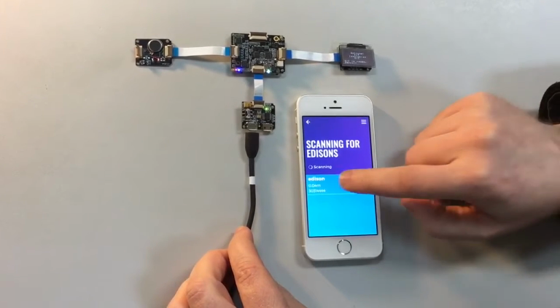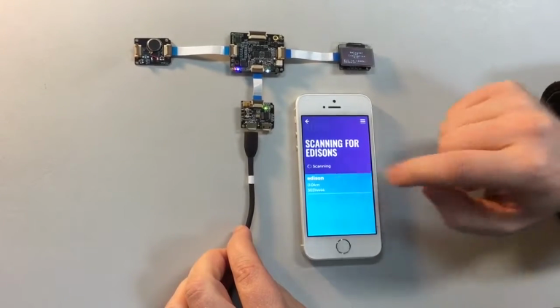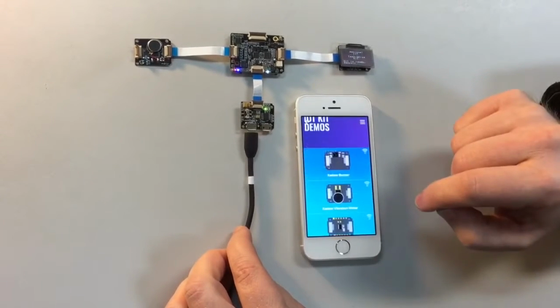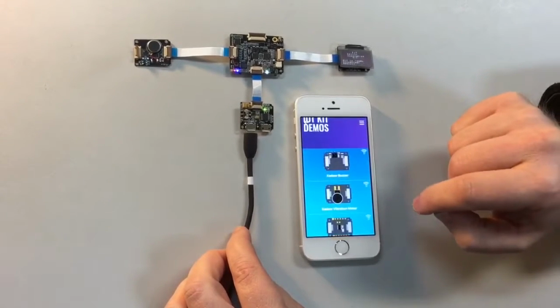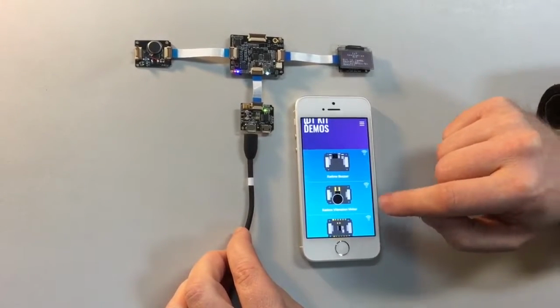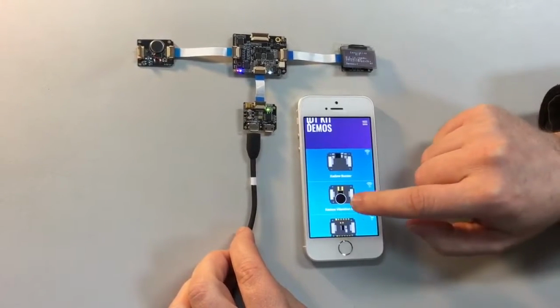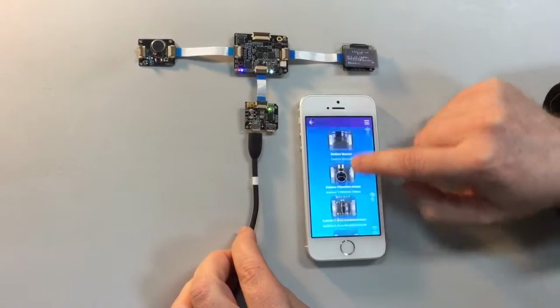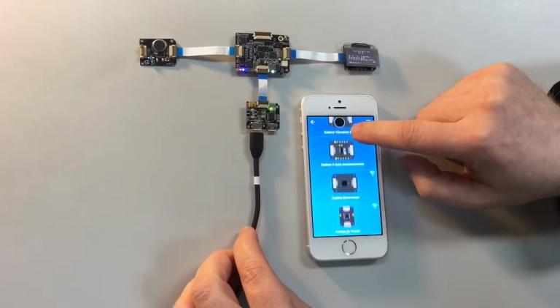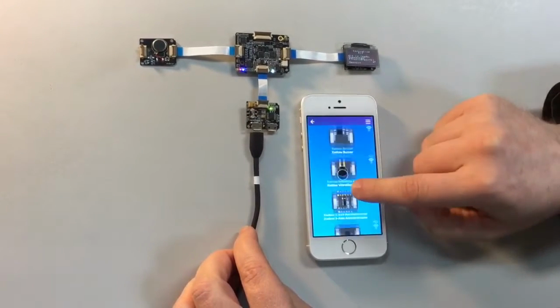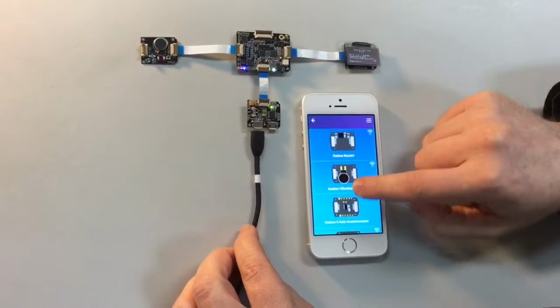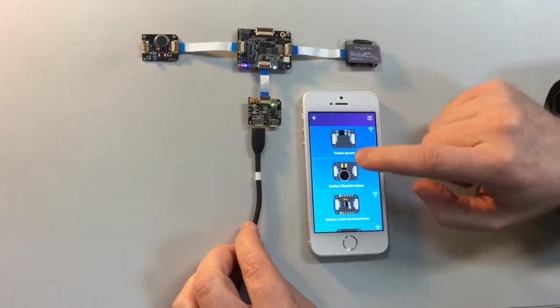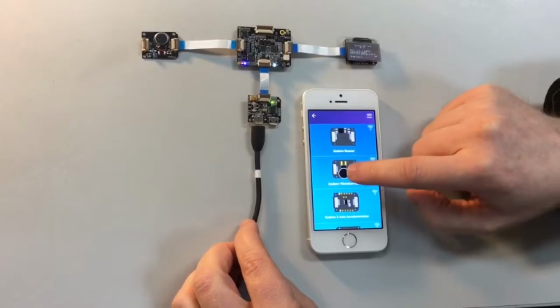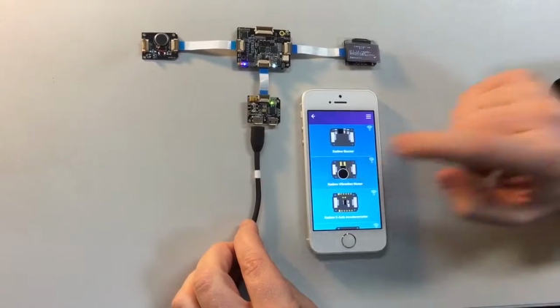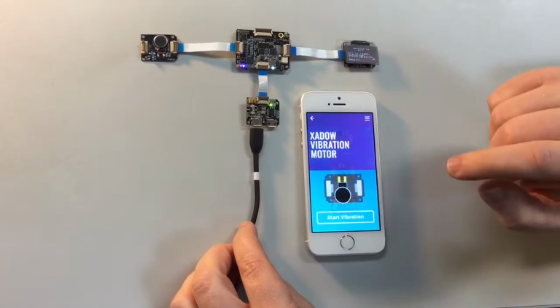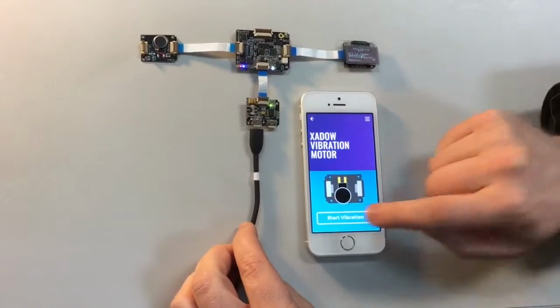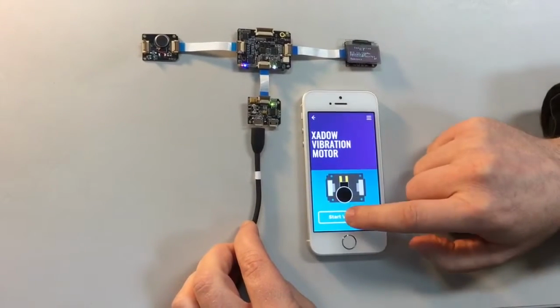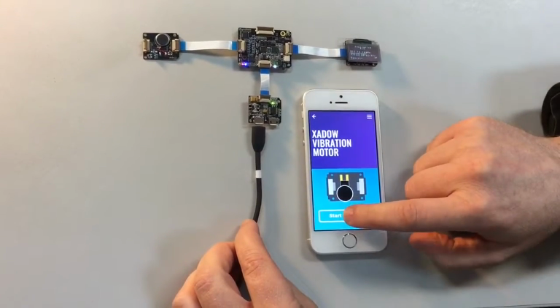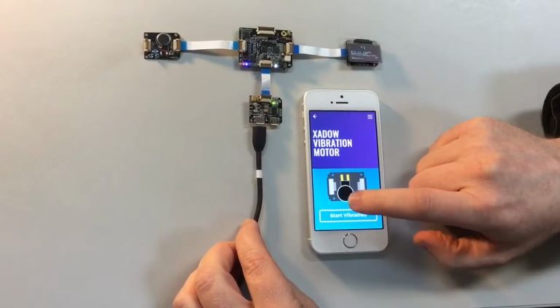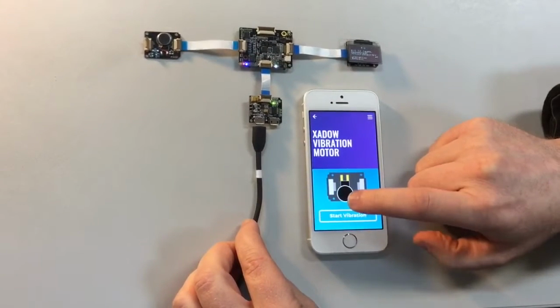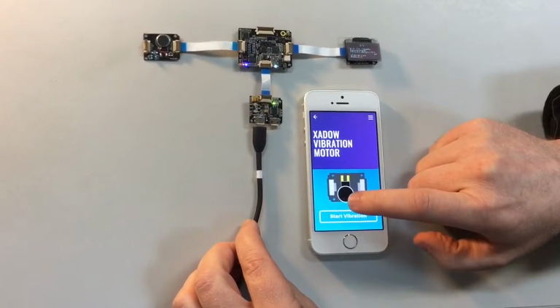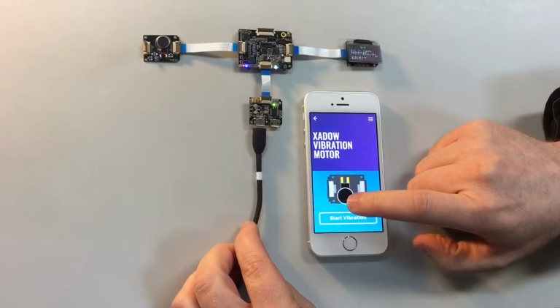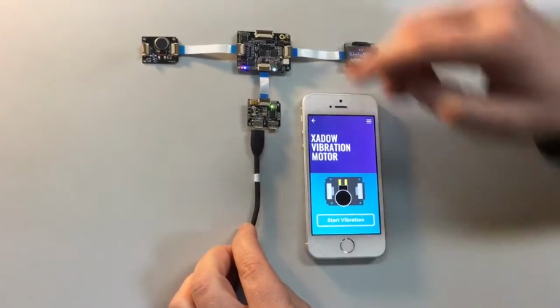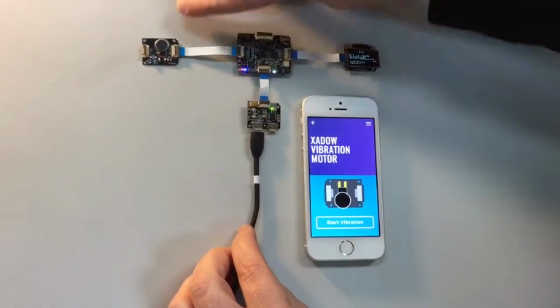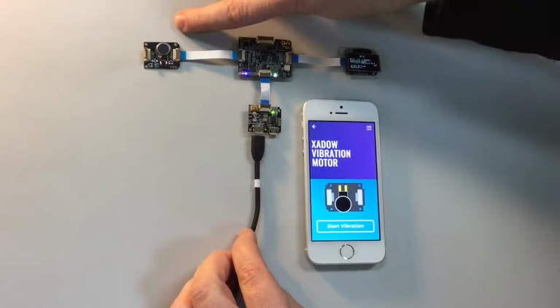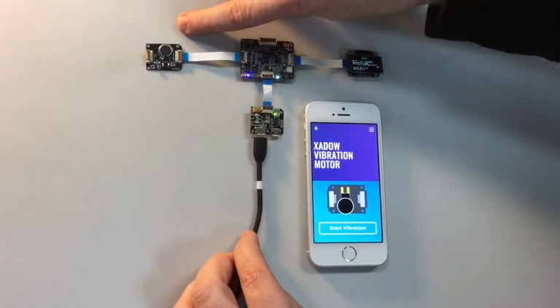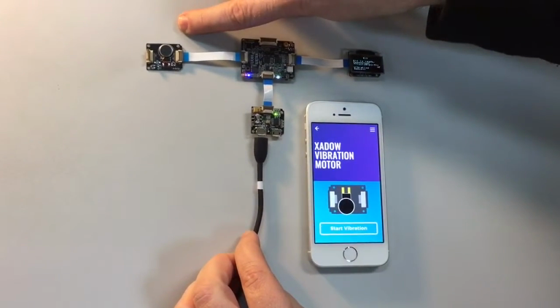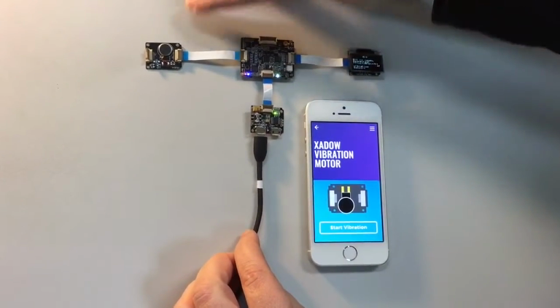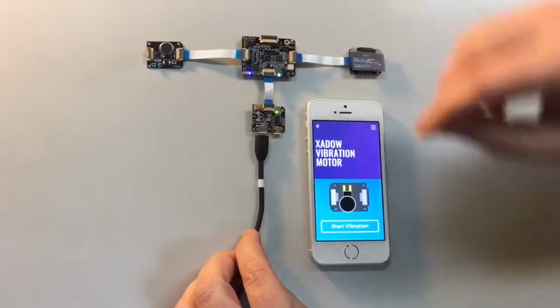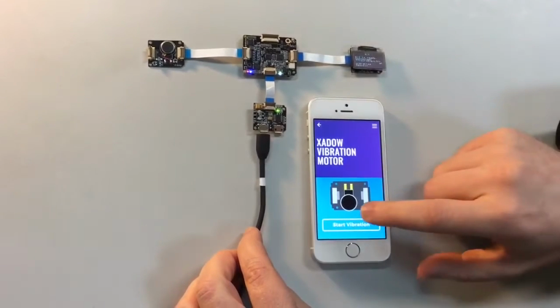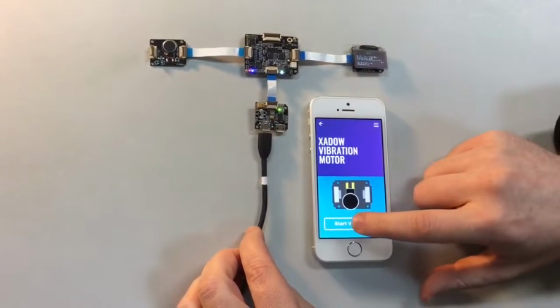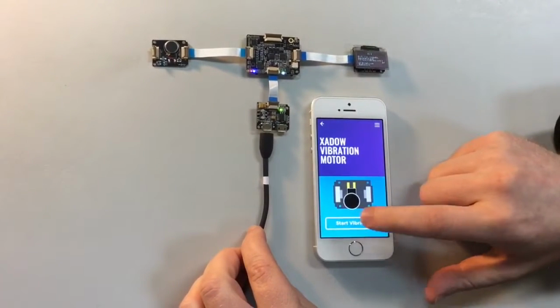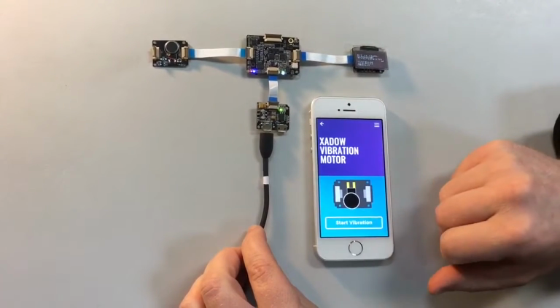Here it is, check the Edison, and then we can go through and look at all the devices, and in this case, vibration motor, start. It's quite a high powered vibration, similar to the sort of vibration you'd see in your phone.